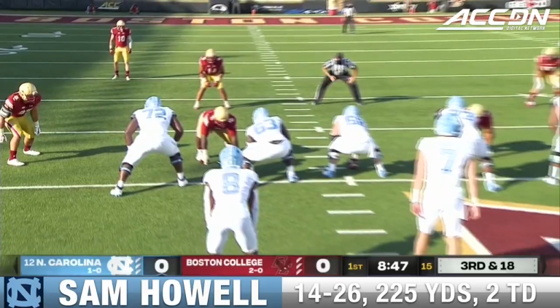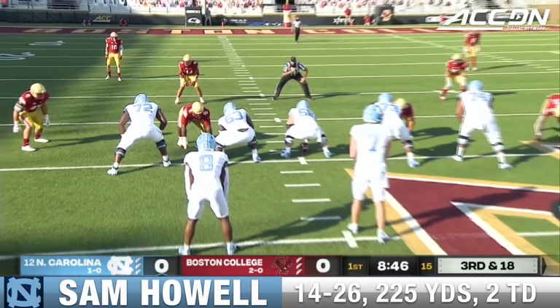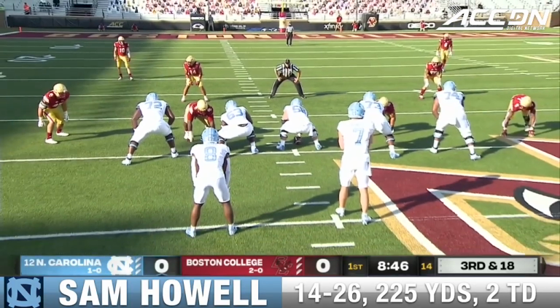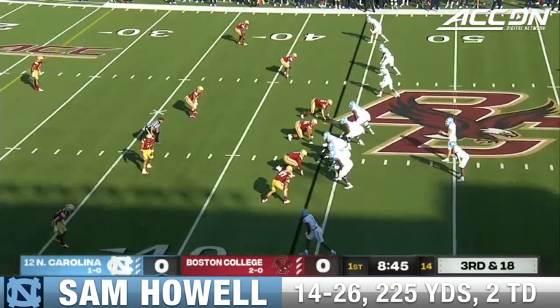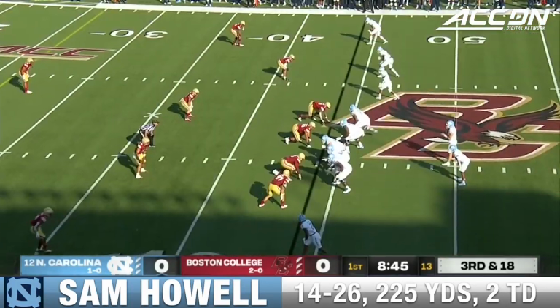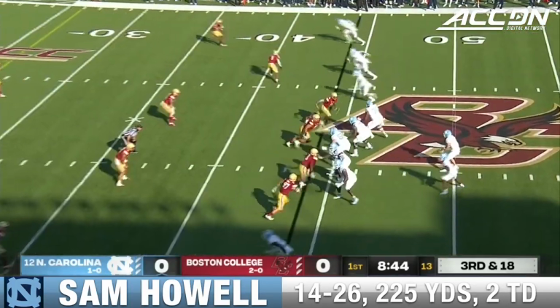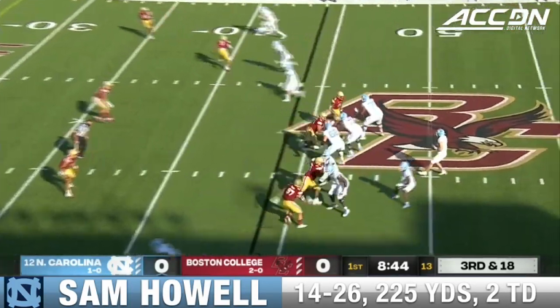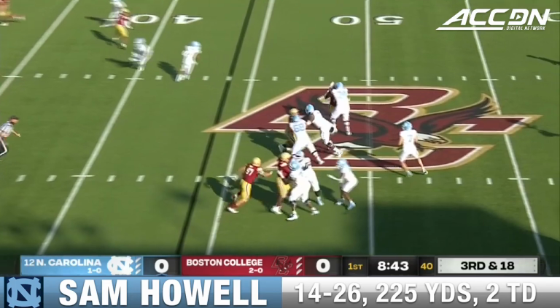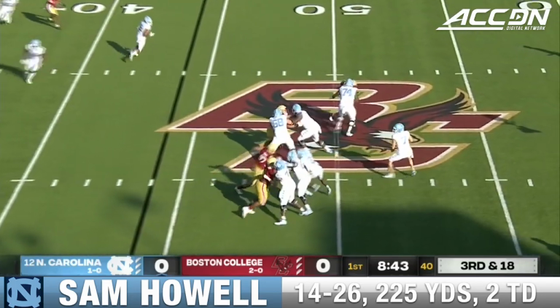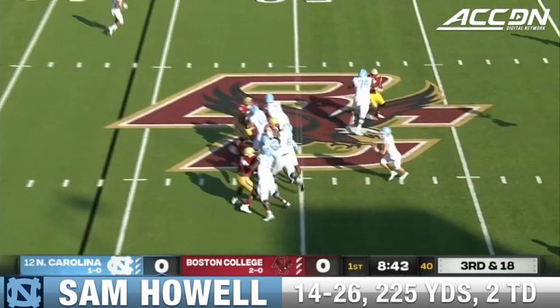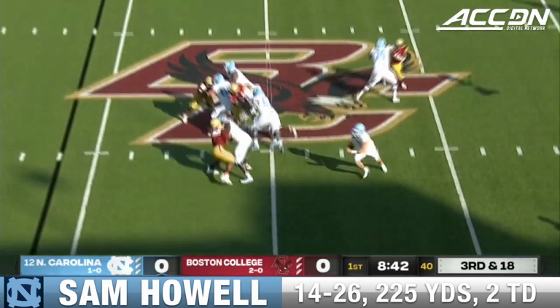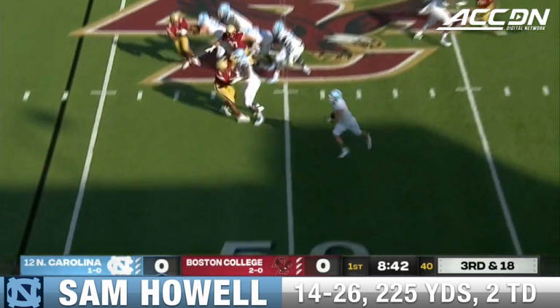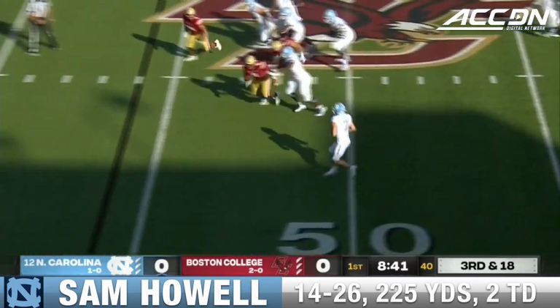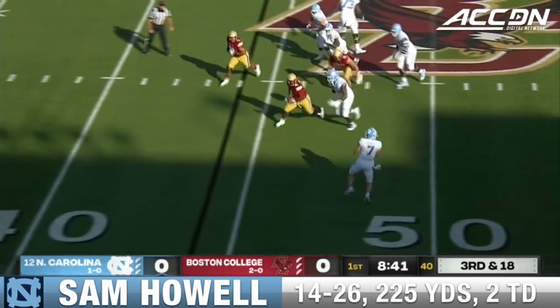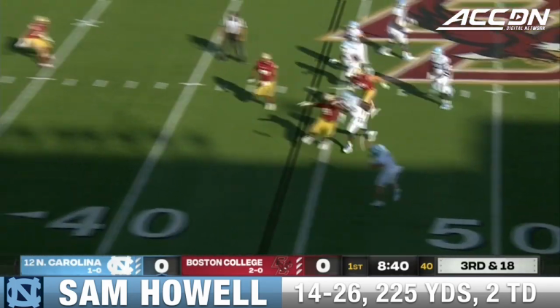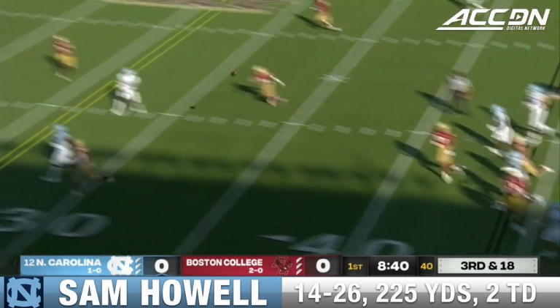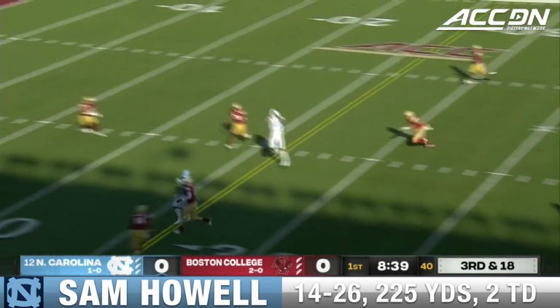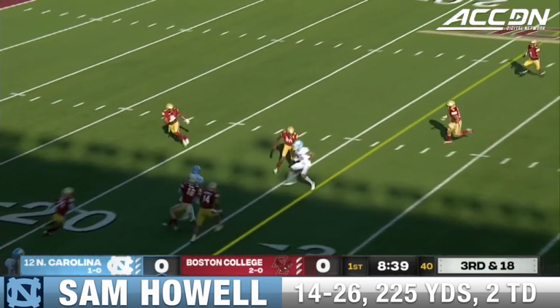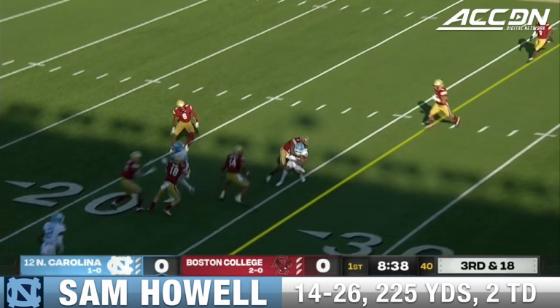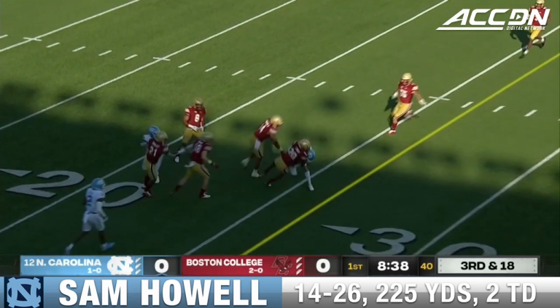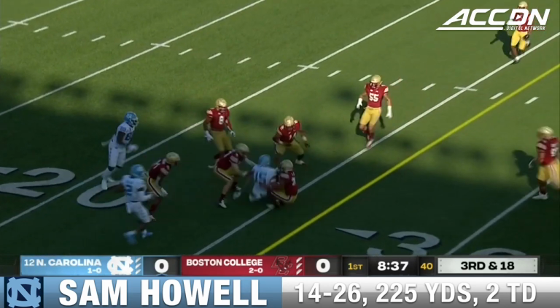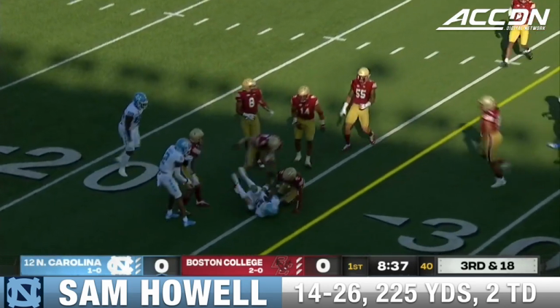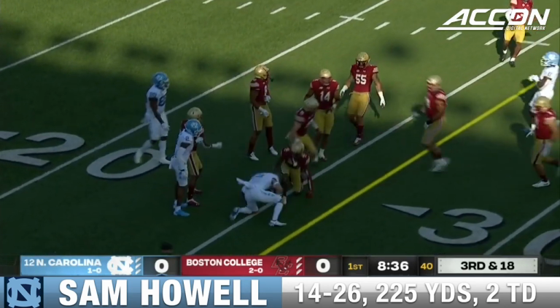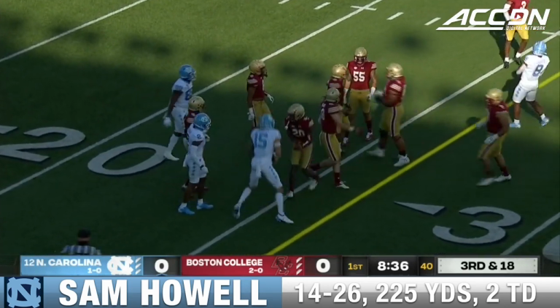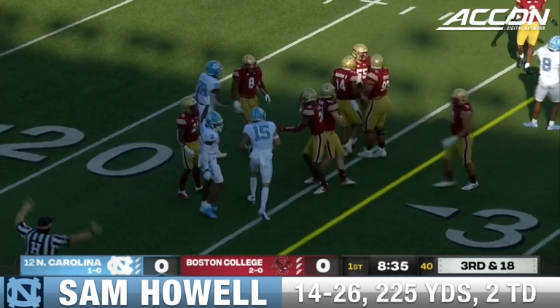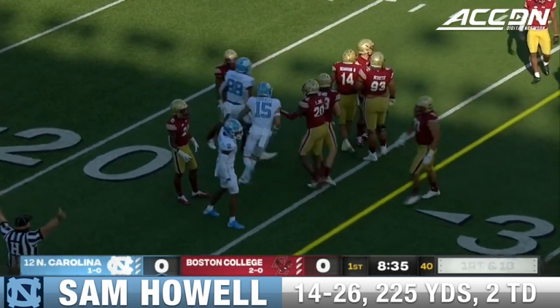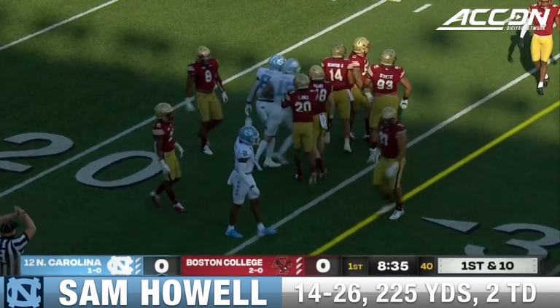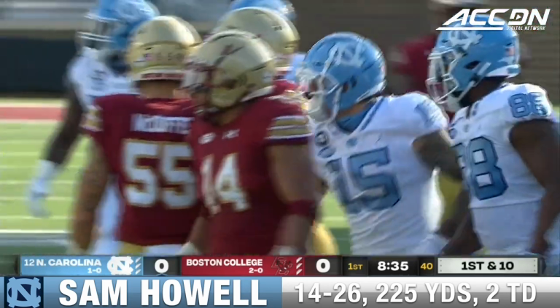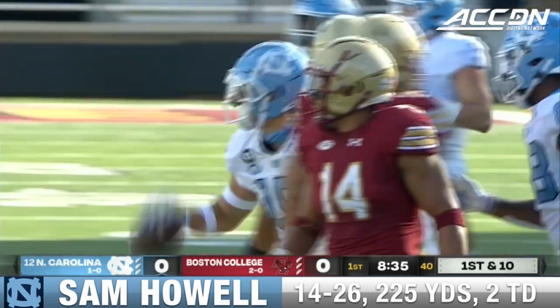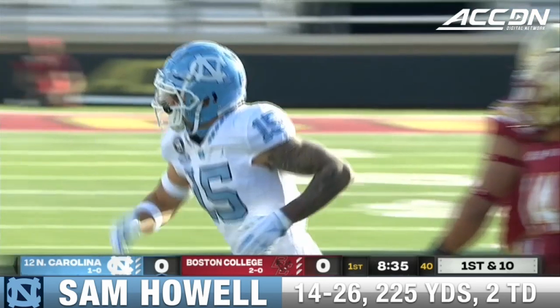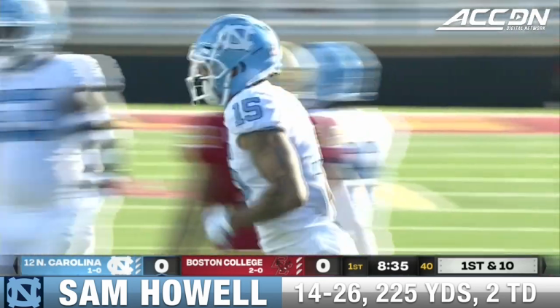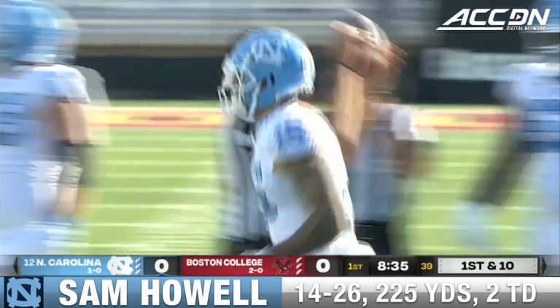Team Captain Valdez with the sack to put North Carolina in a 3rd and 18. Howell trying to extend the play, launches downfield and has it complete for a first down to Bo Corrales. How about that — 3rd and 18 and they convert.